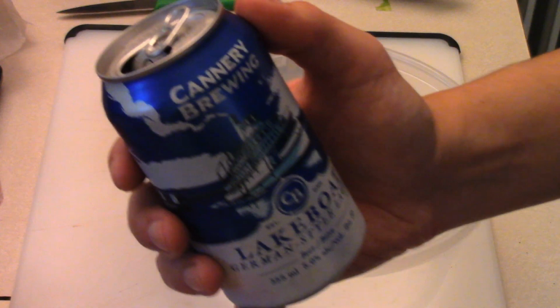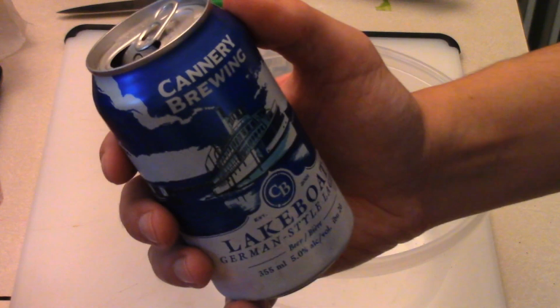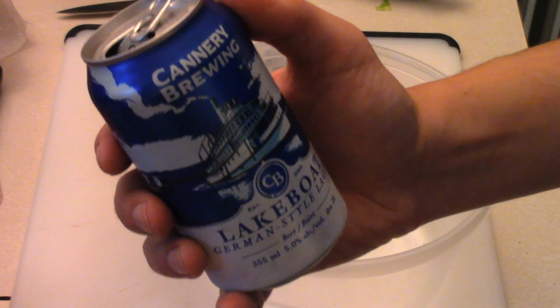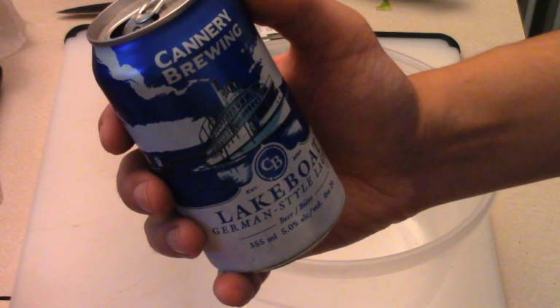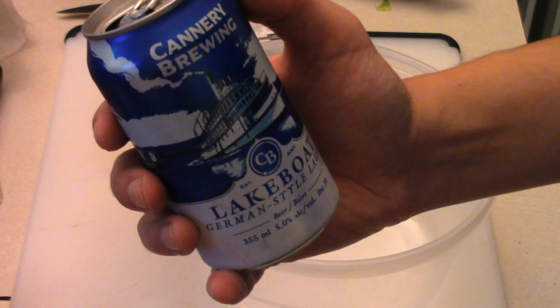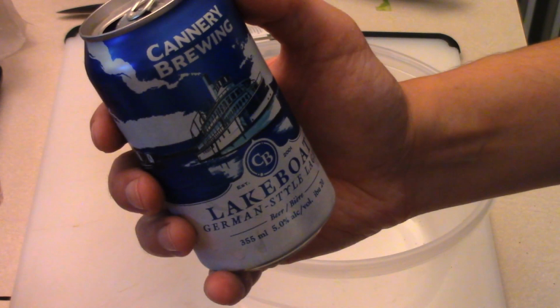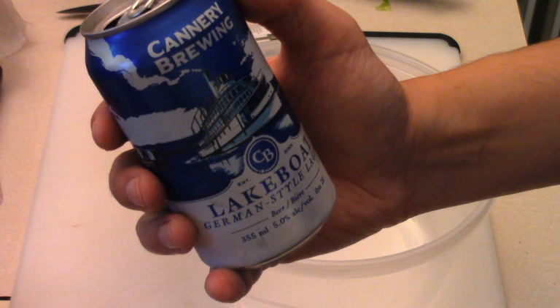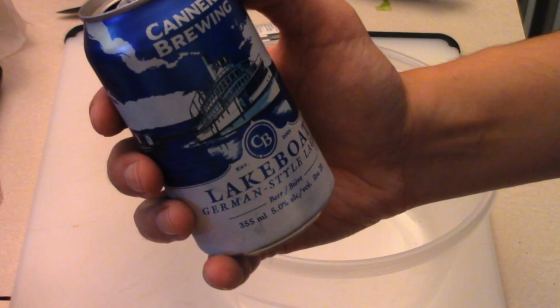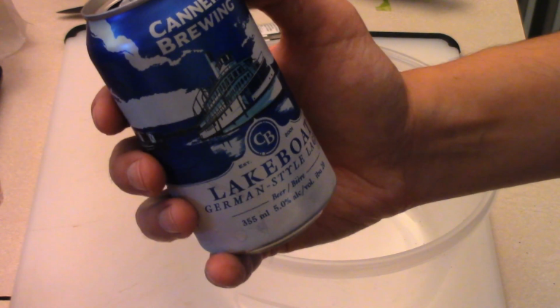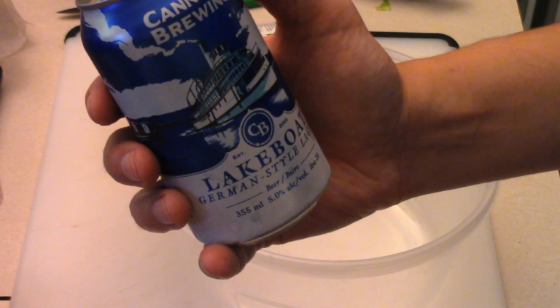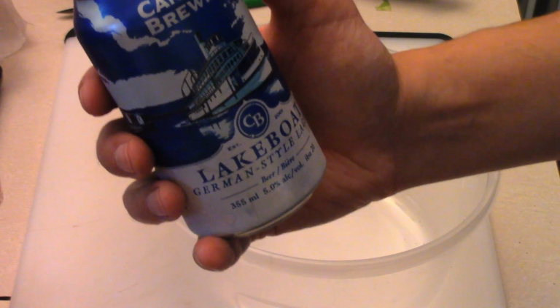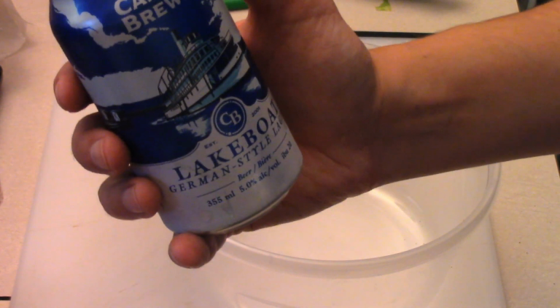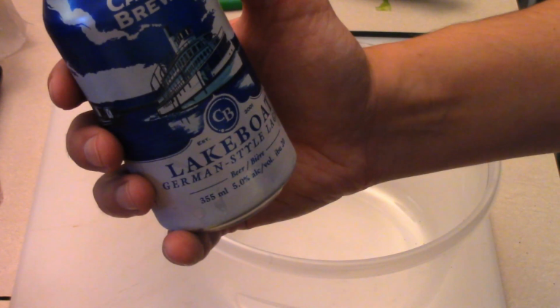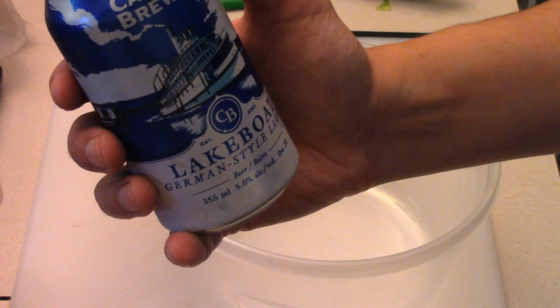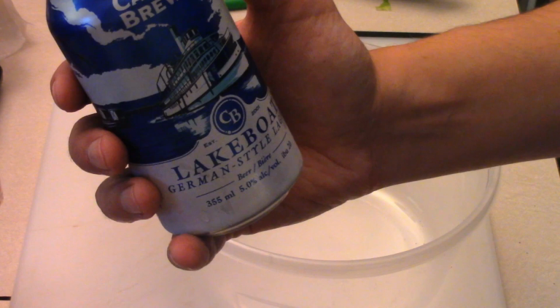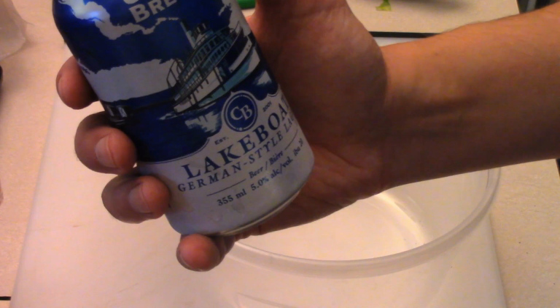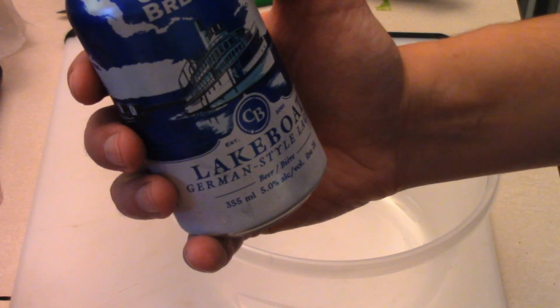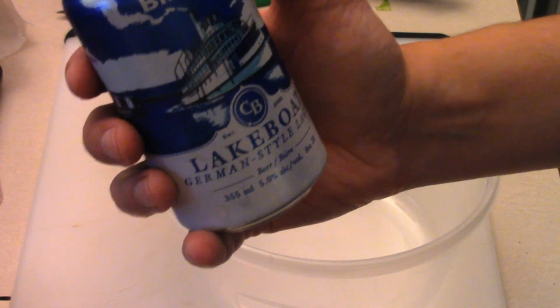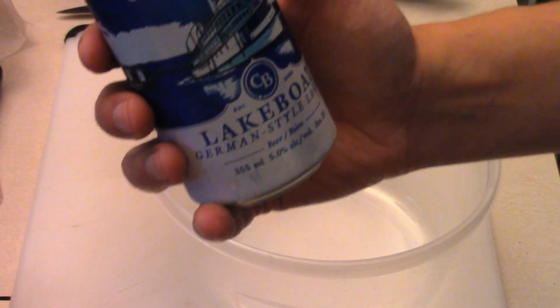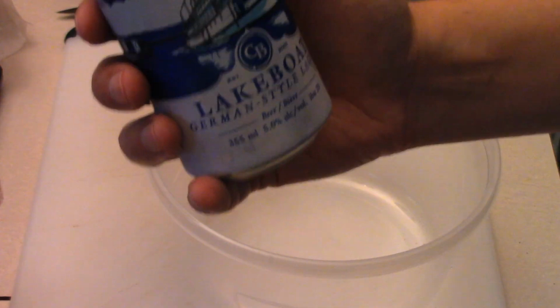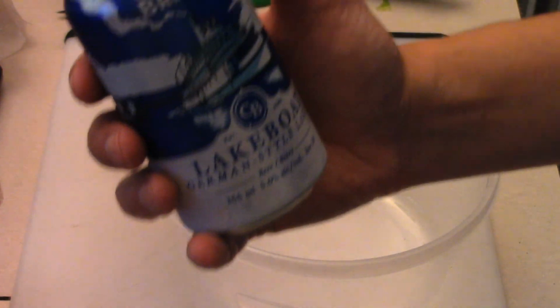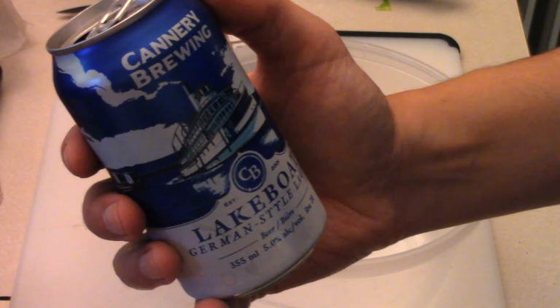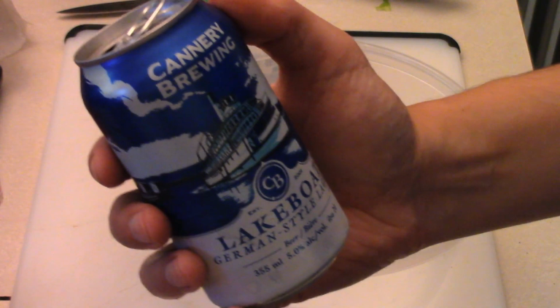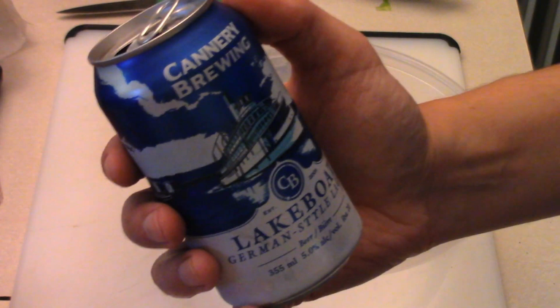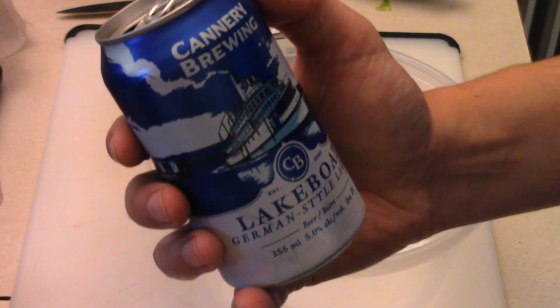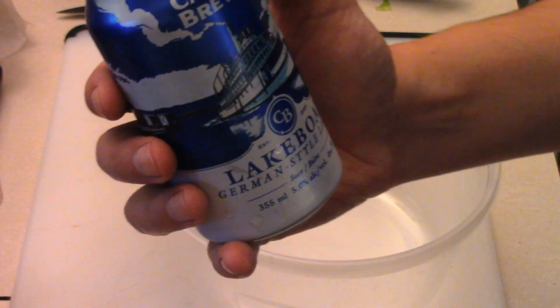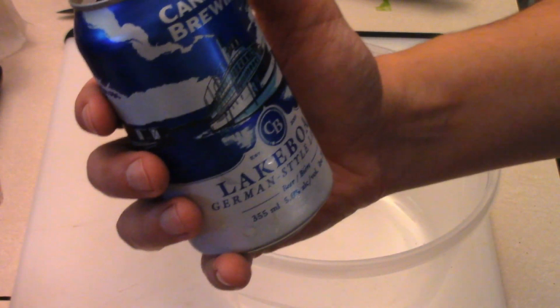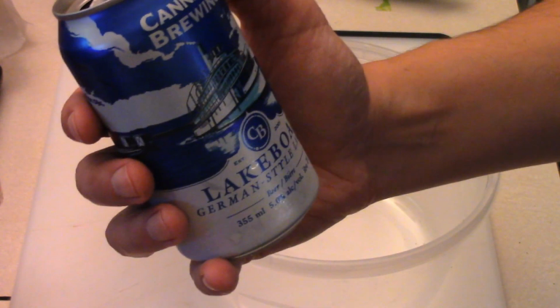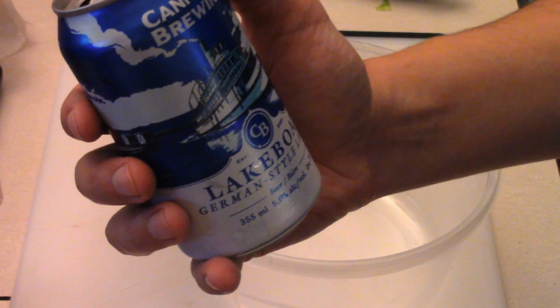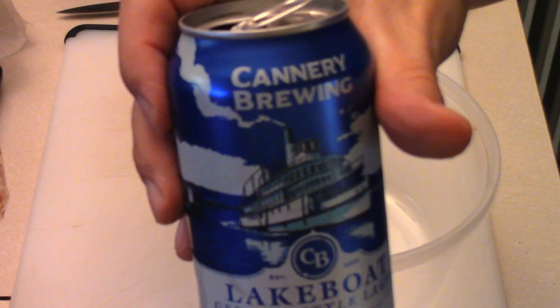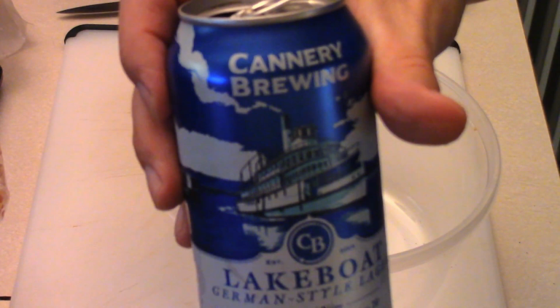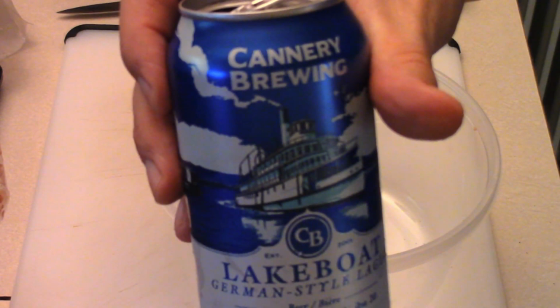Beer of choice today is the Lake Boat Lager — a very good beer from our local brewery here. It's from Penticton, BC, that's where I live. German style beer.